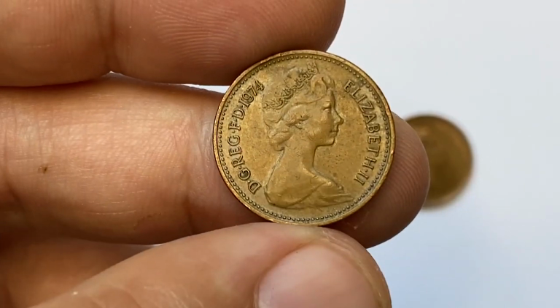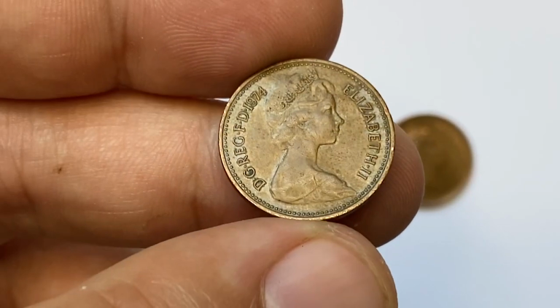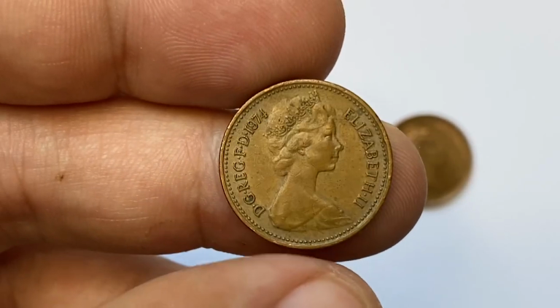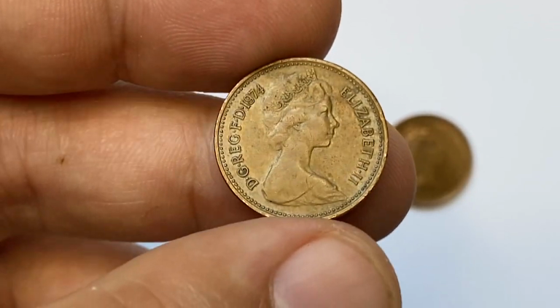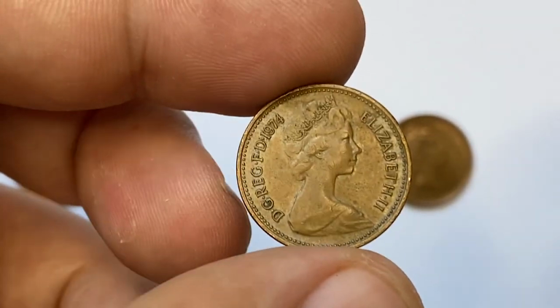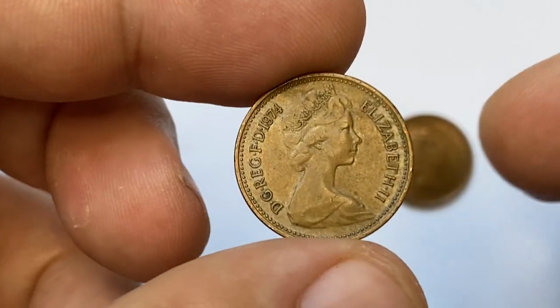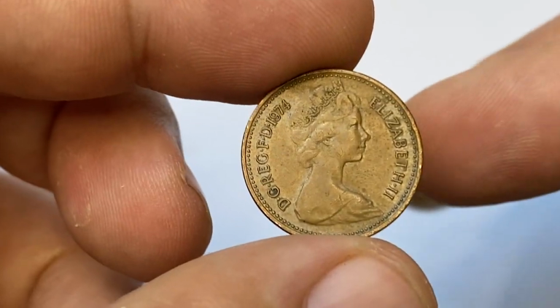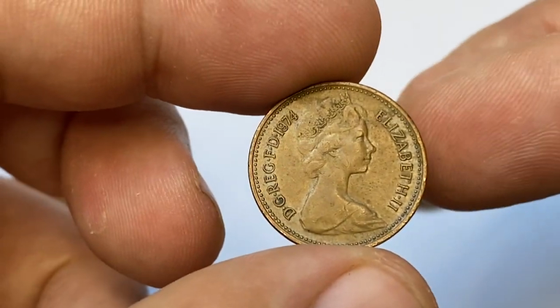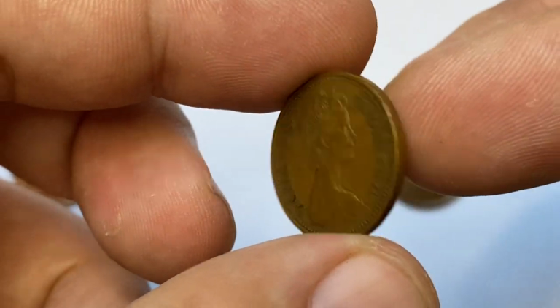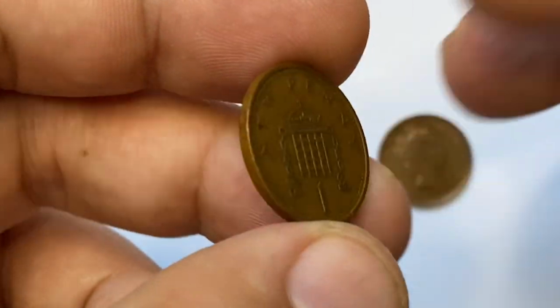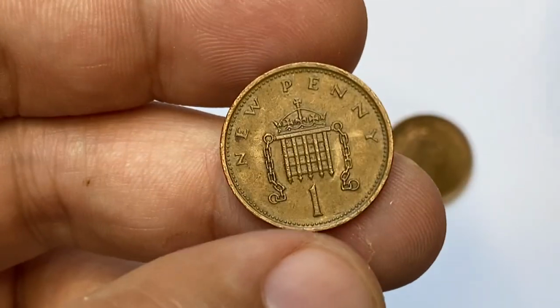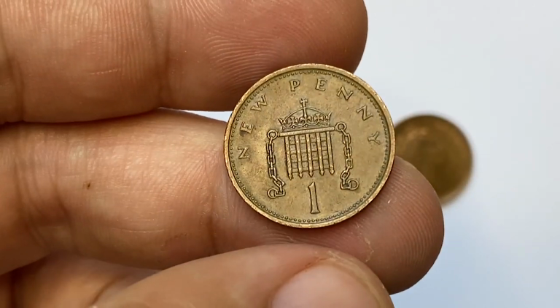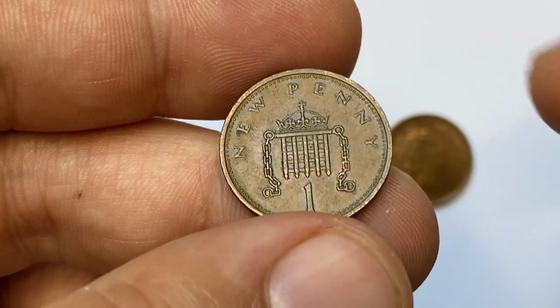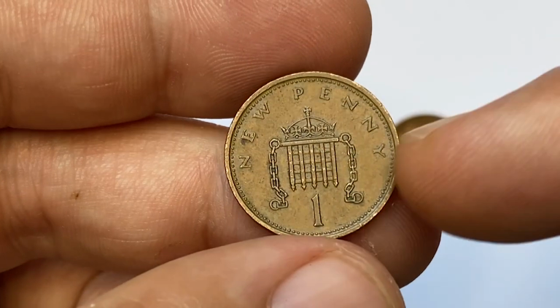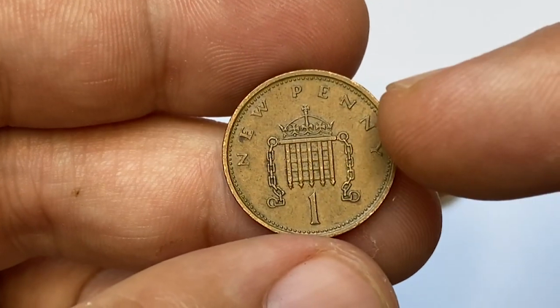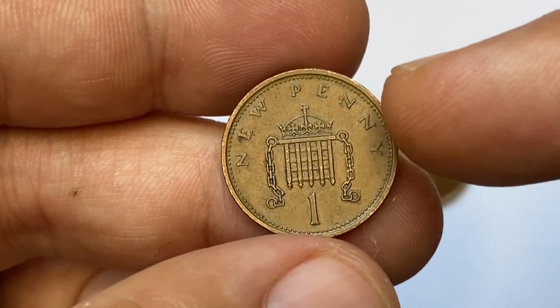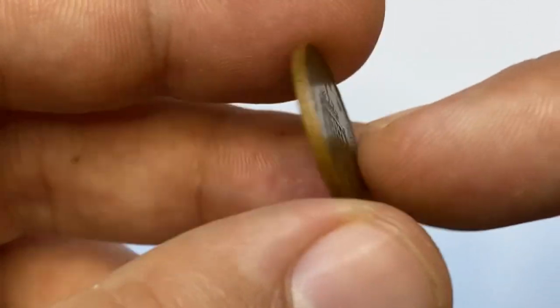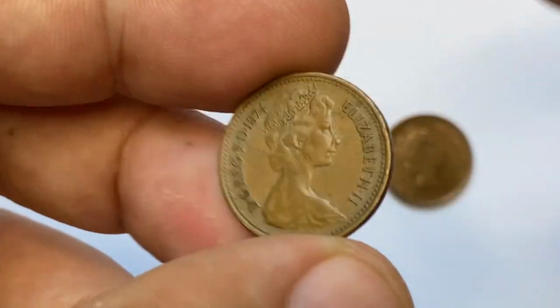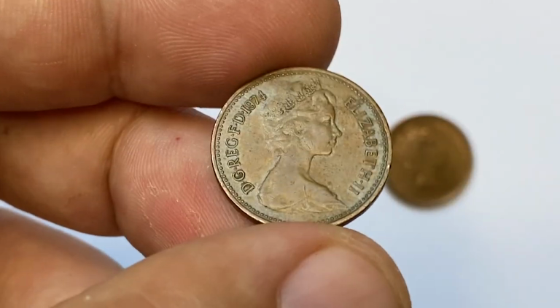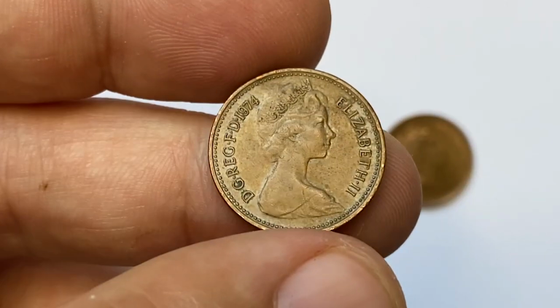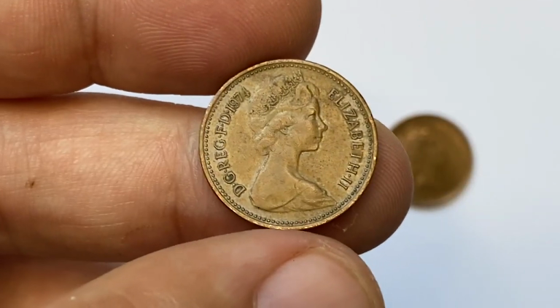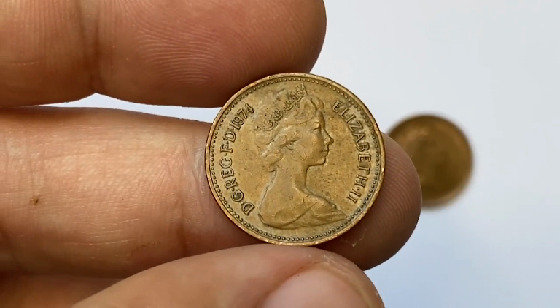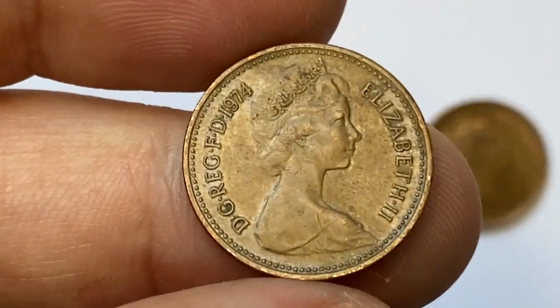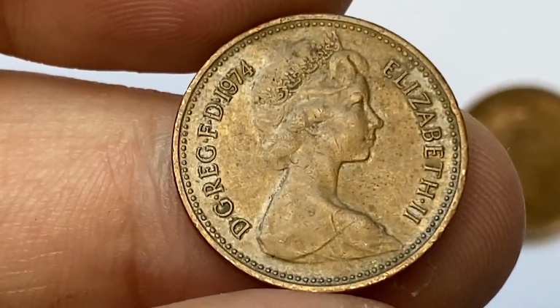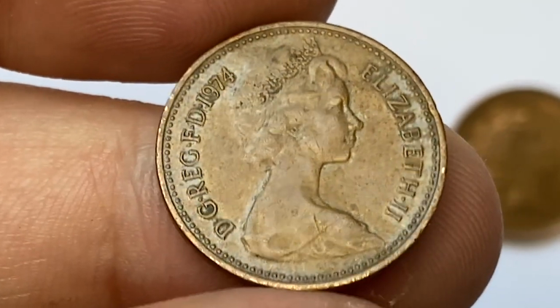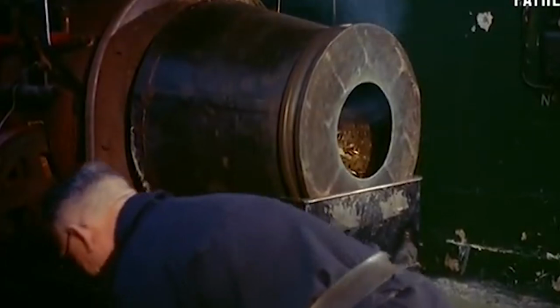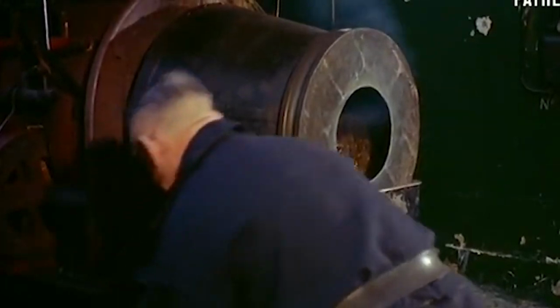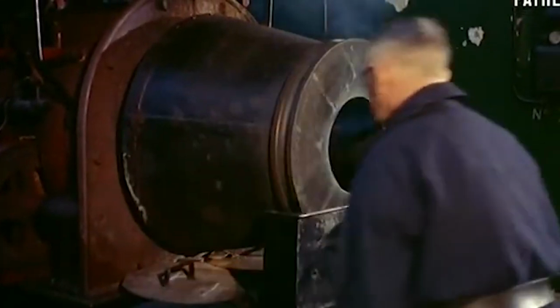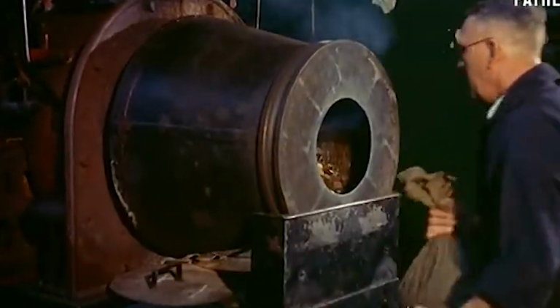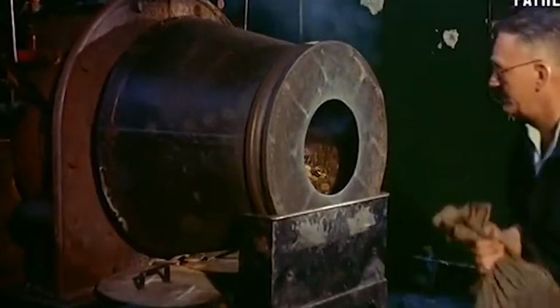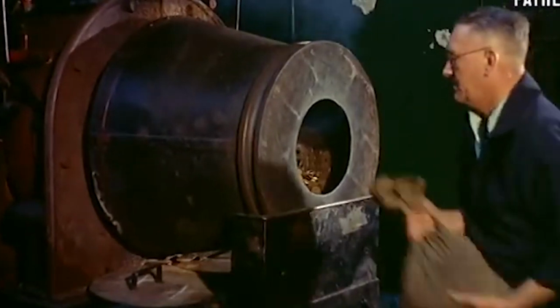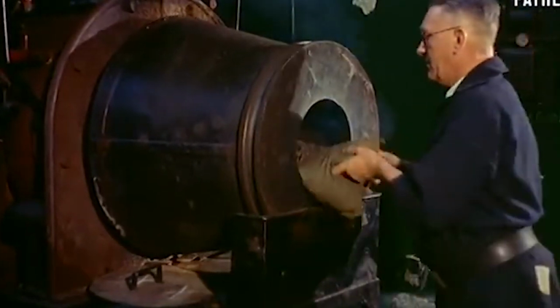Welcome back to Coins. Today I'm going to show you this circulated 1974 one new penny from the United Kingdom. The penny is currently the lowest circulating unit of the British pound sterling, first introduced in 1971. It was struck on a bronze planchet.